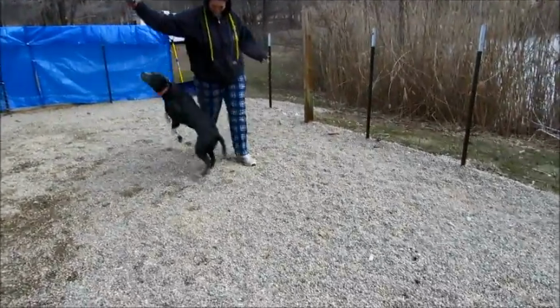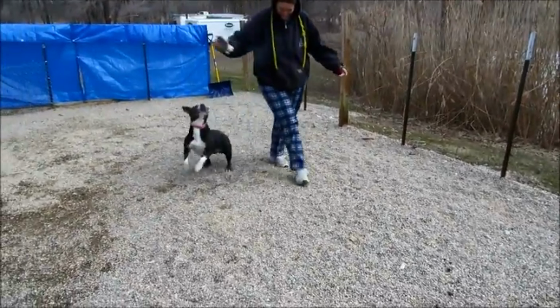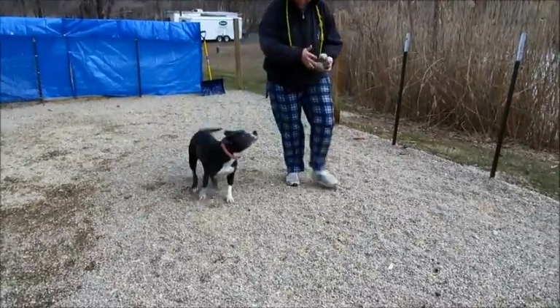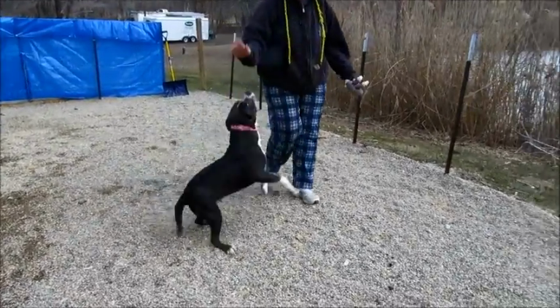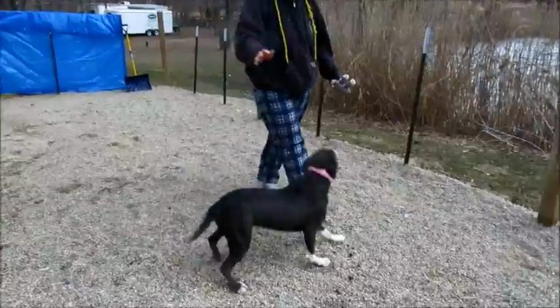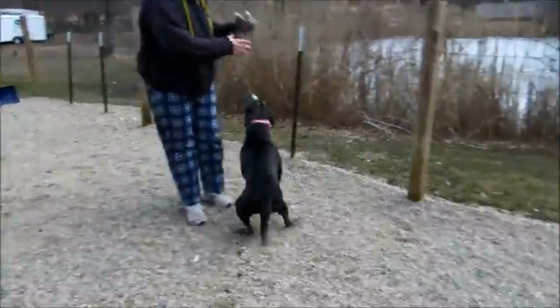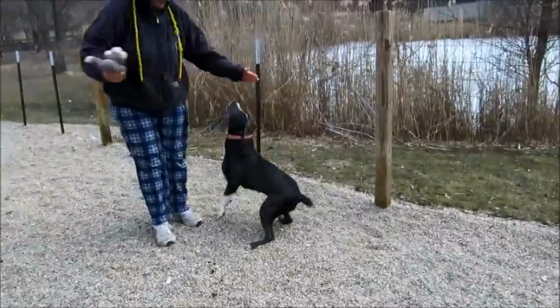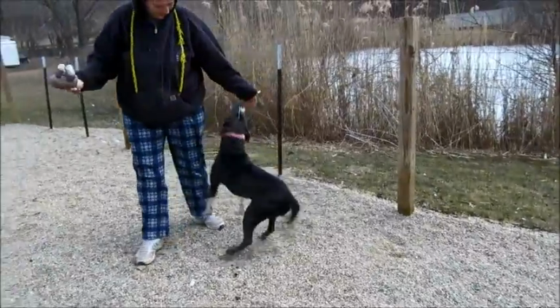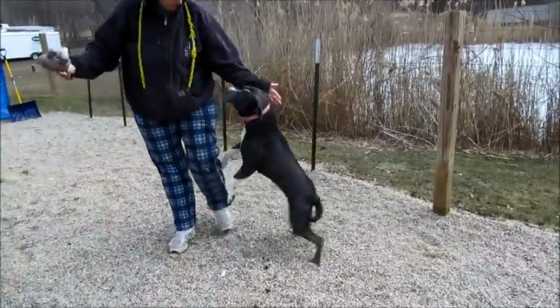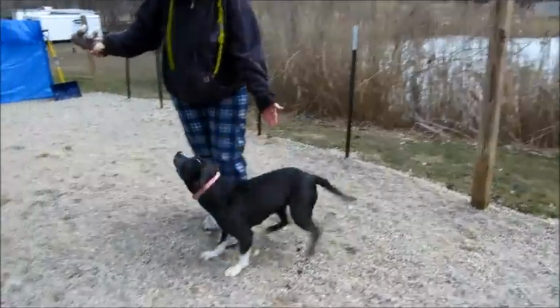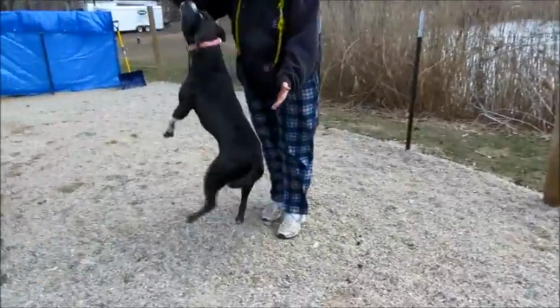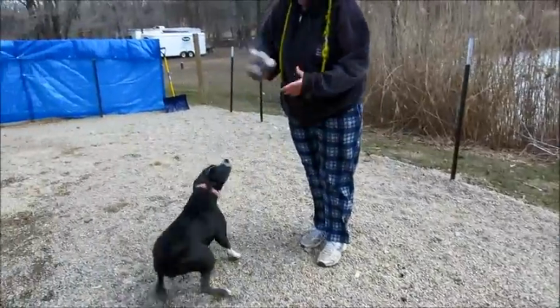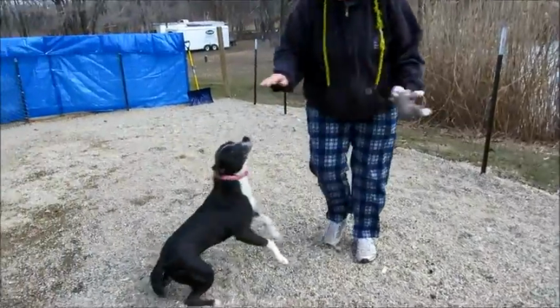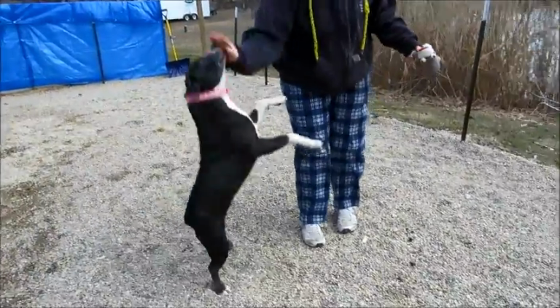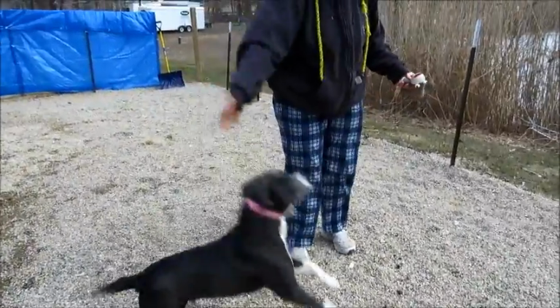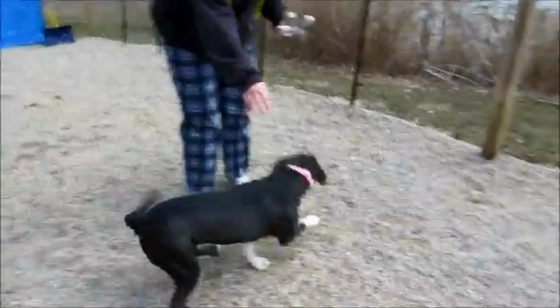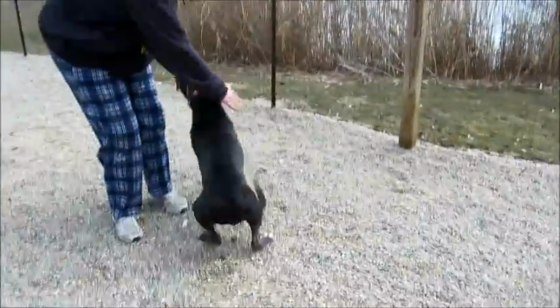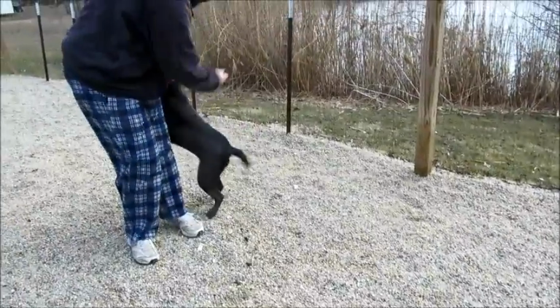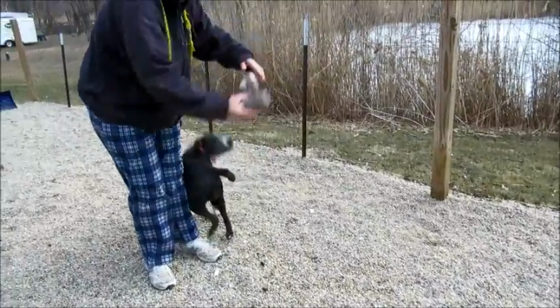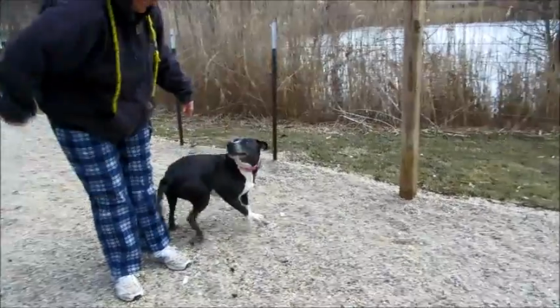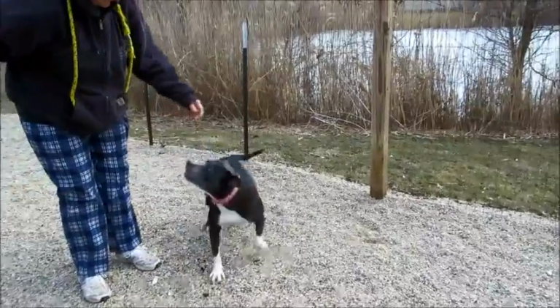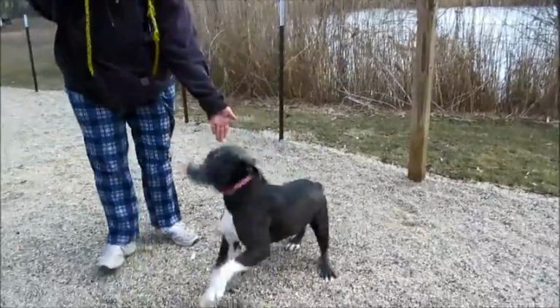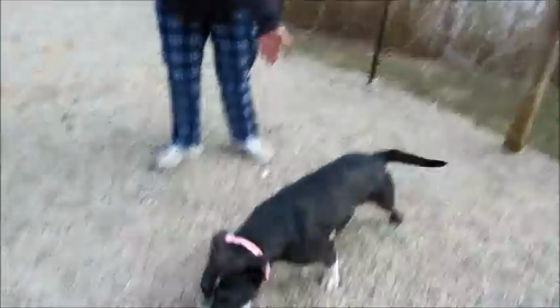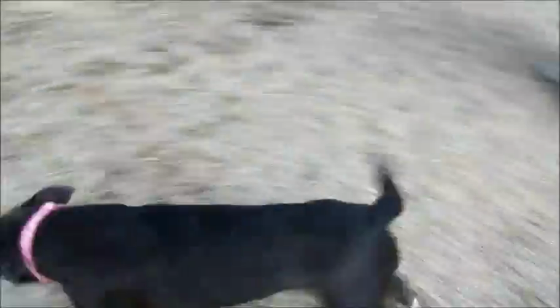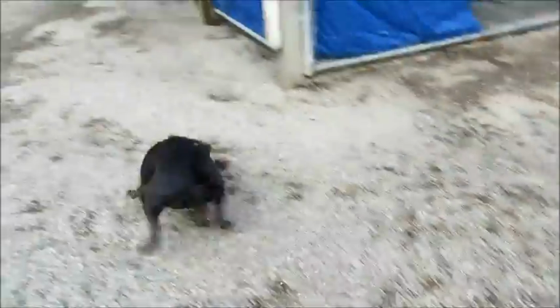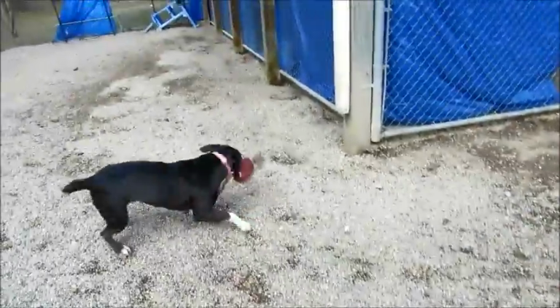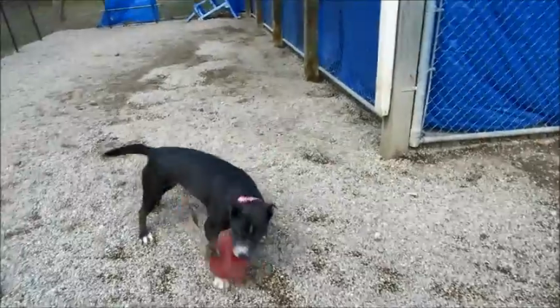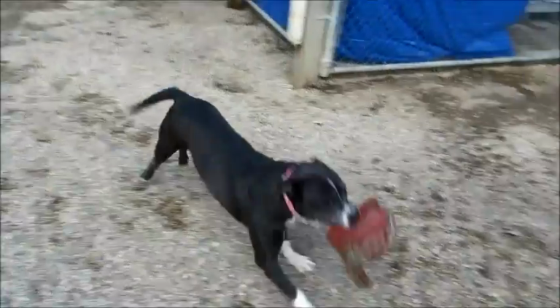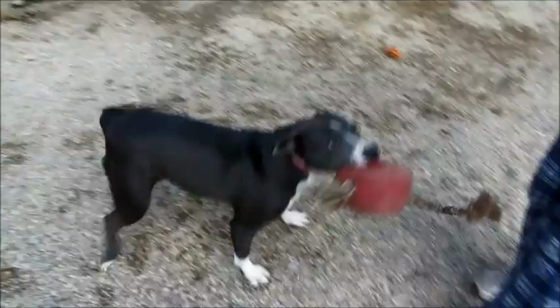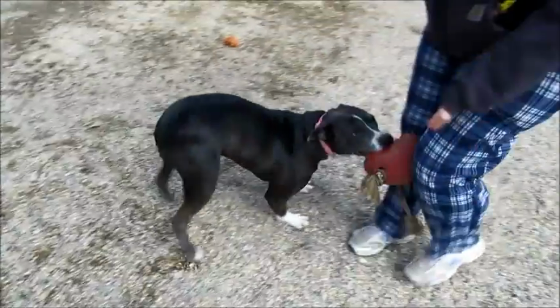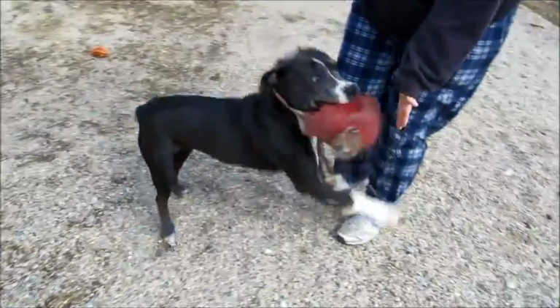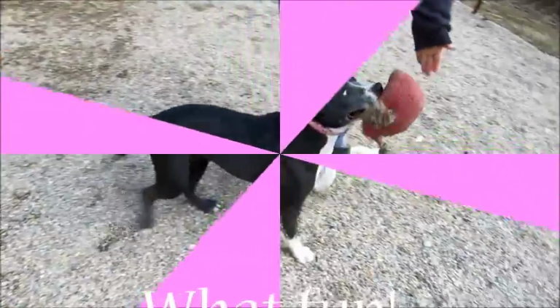She's really cute. I love her white chest and stomach. She just wants to play. So come by and meet our sweet Nana. She definitely needs an active family because she loves to play and have fun. Thanks for watching. Bye-bye.